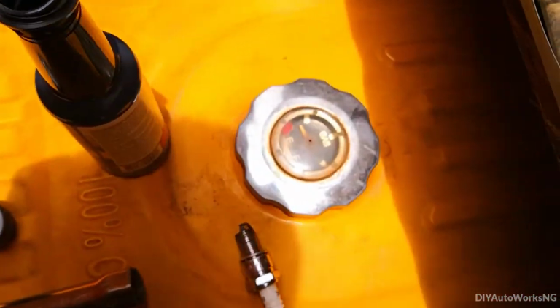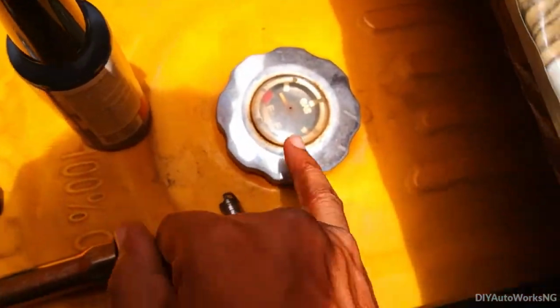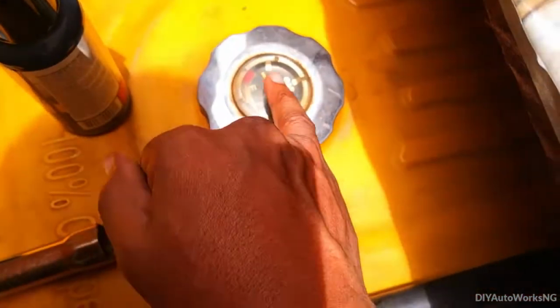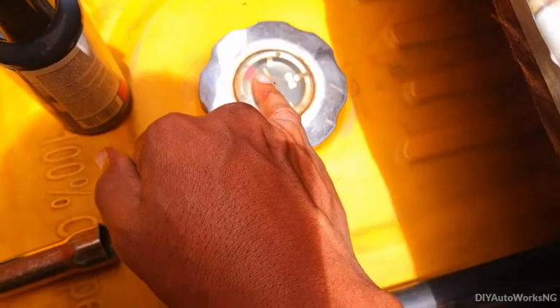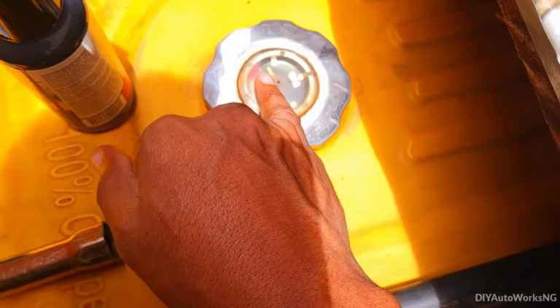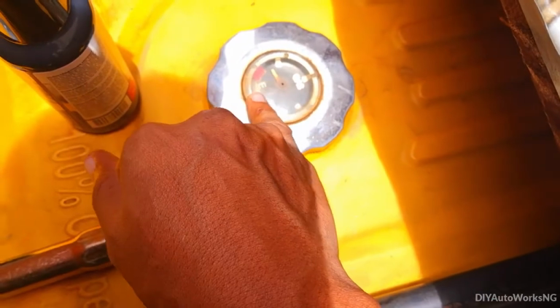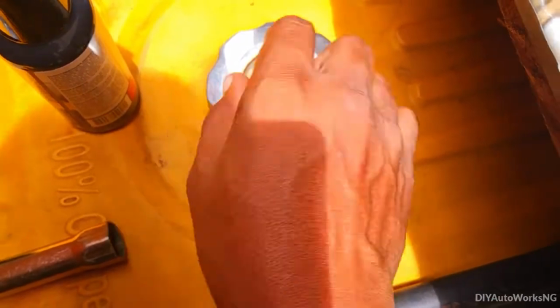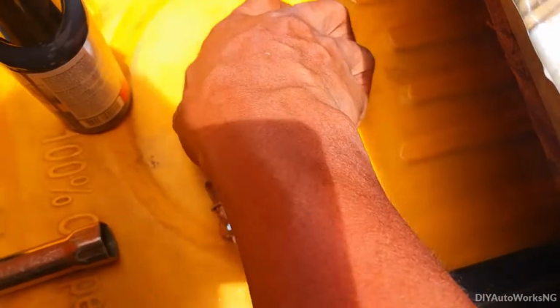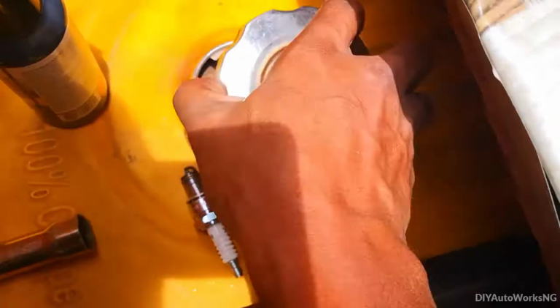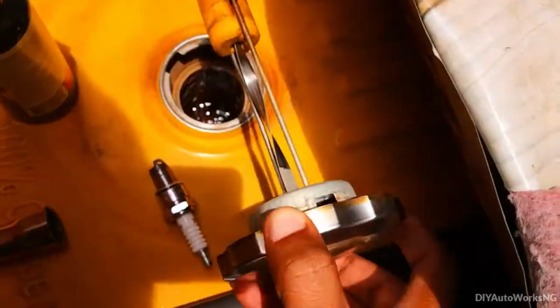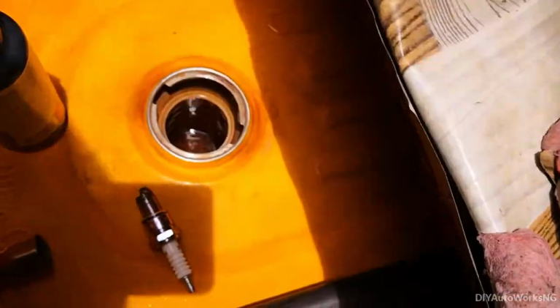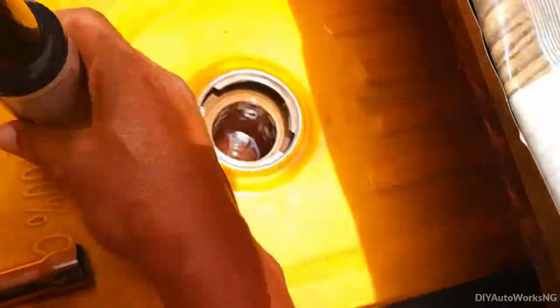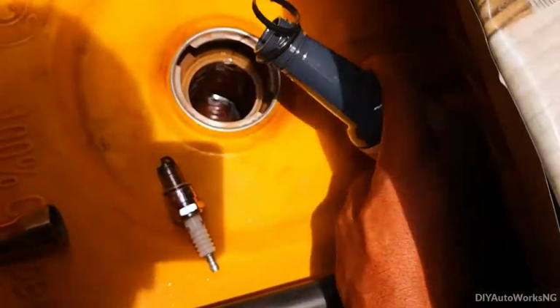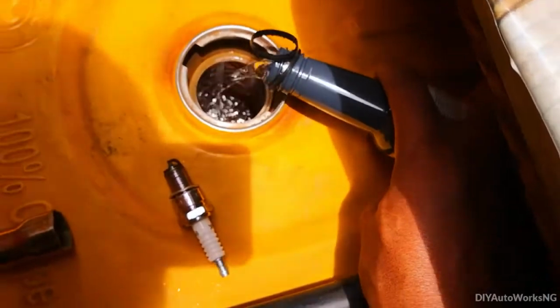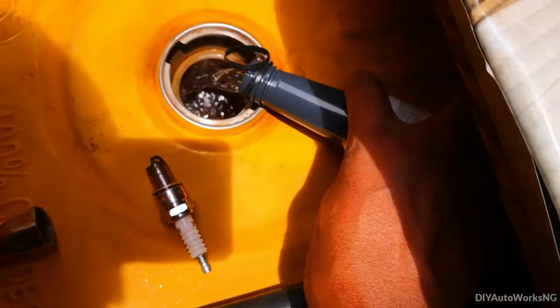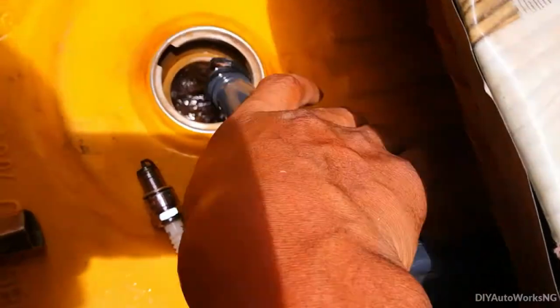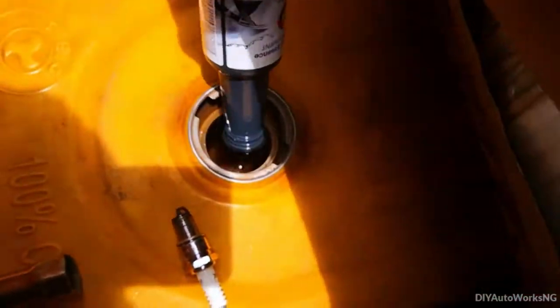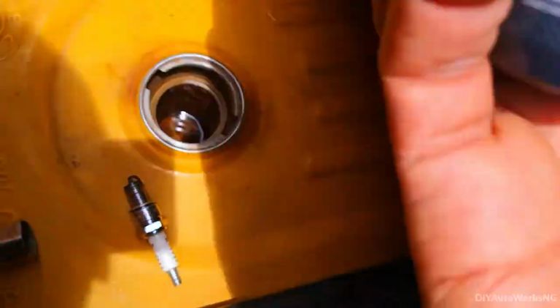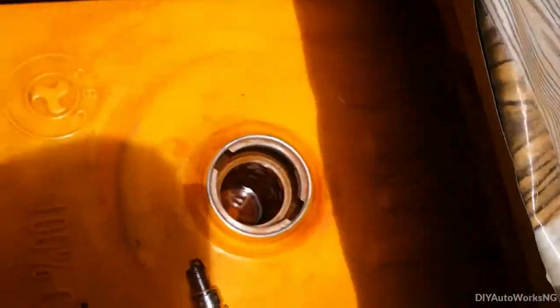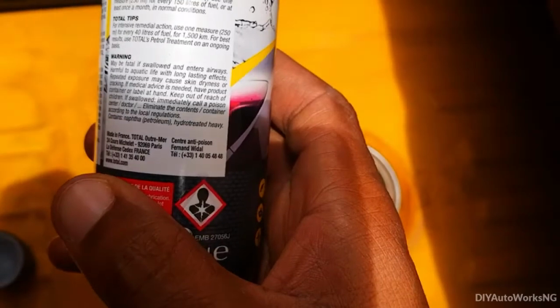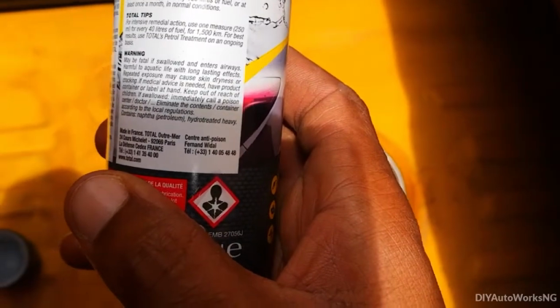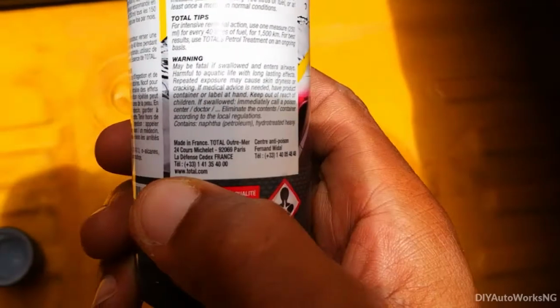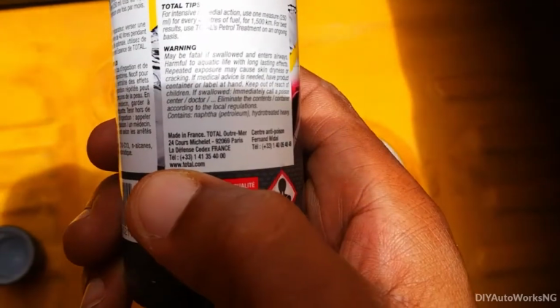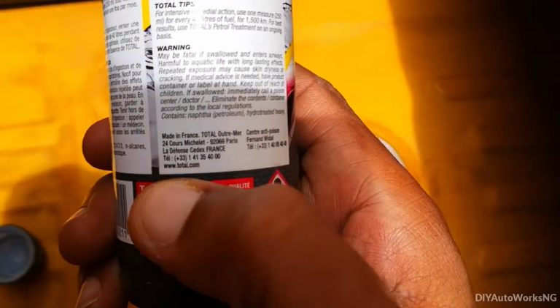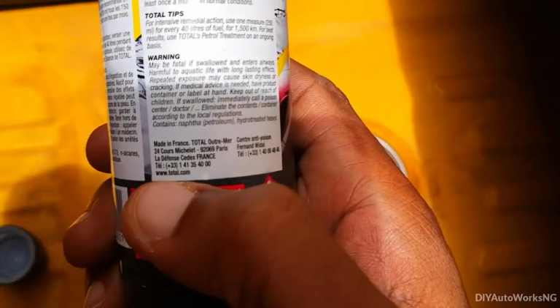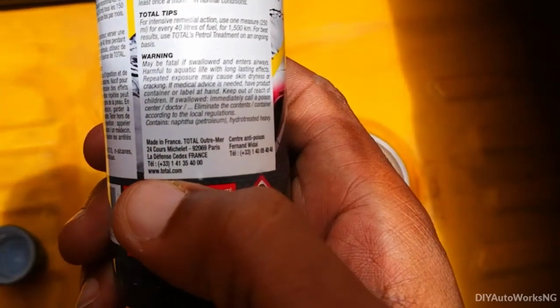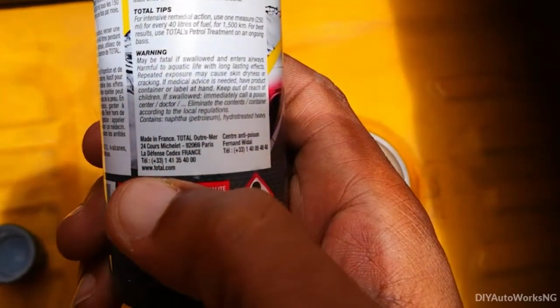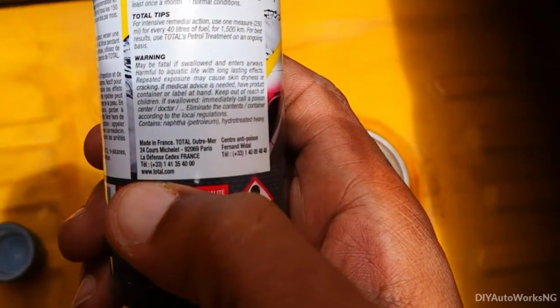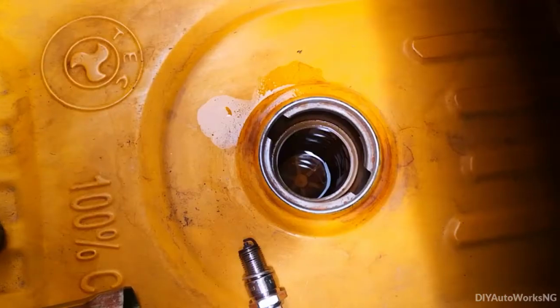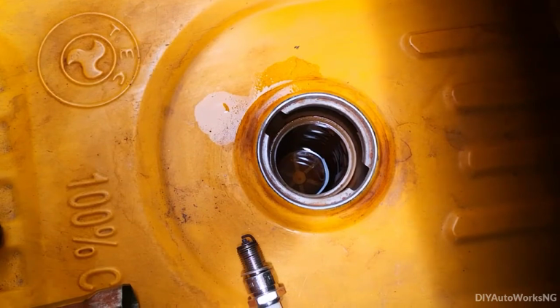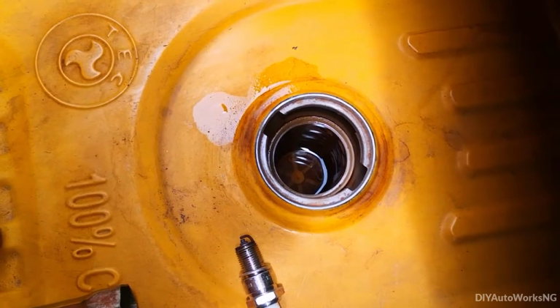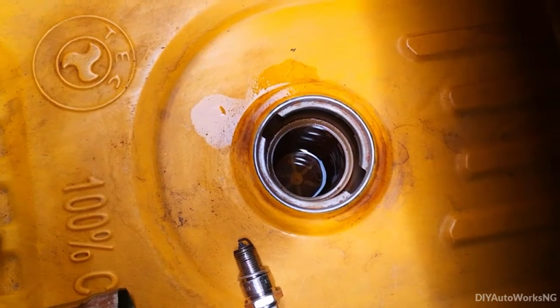As you can see, the tank is almost empty. By the way, this product is made in France. So now I'll go ahead and add petrol.